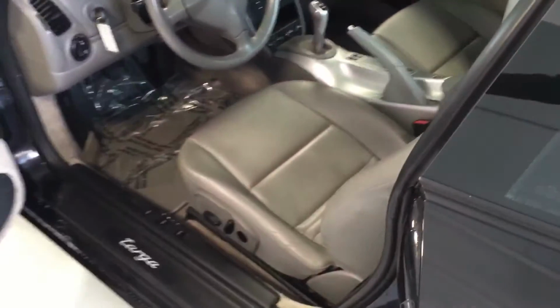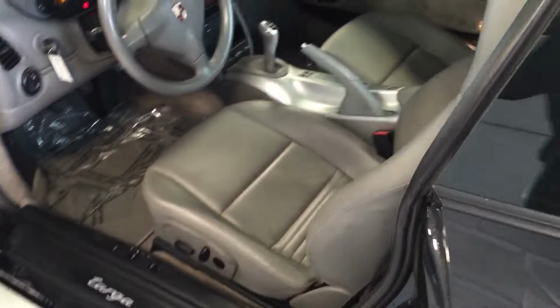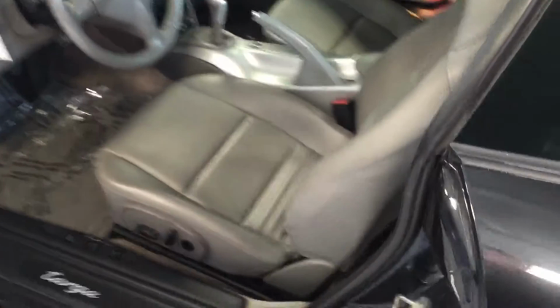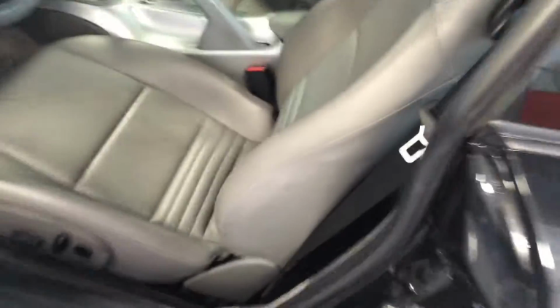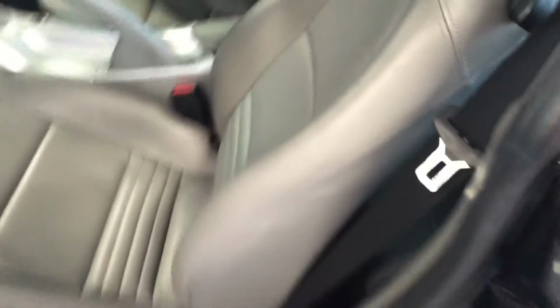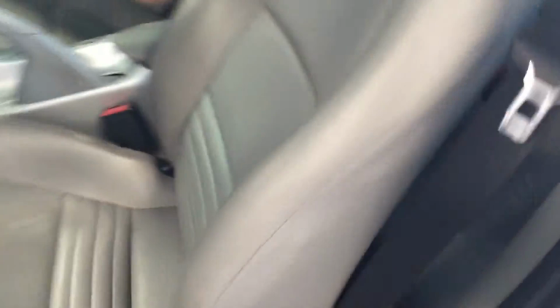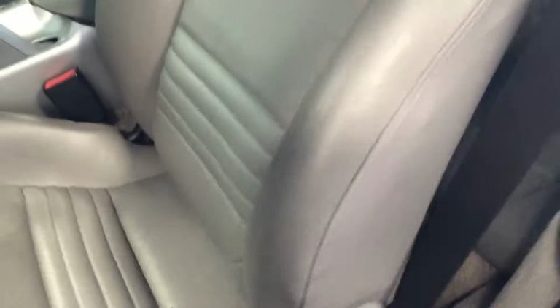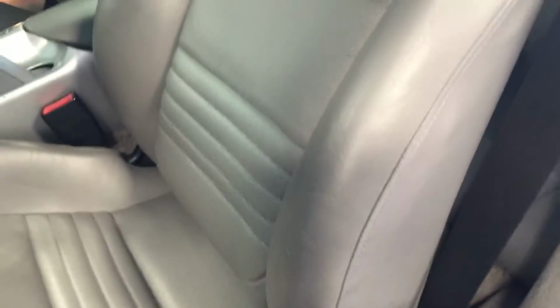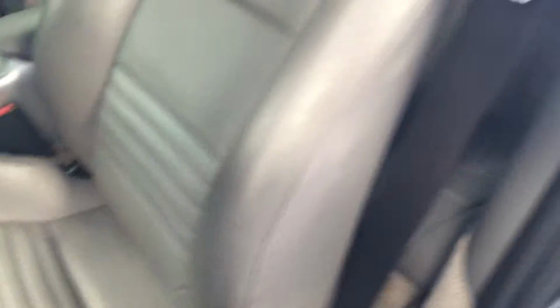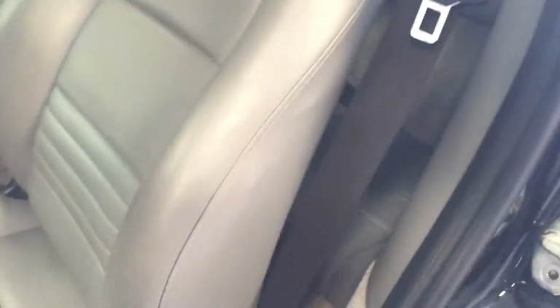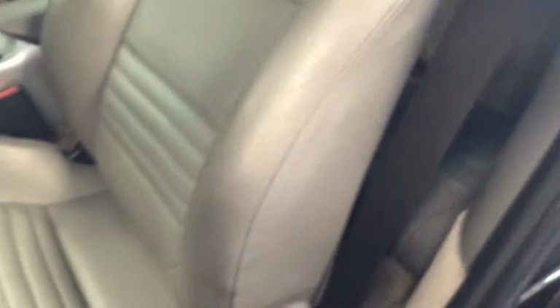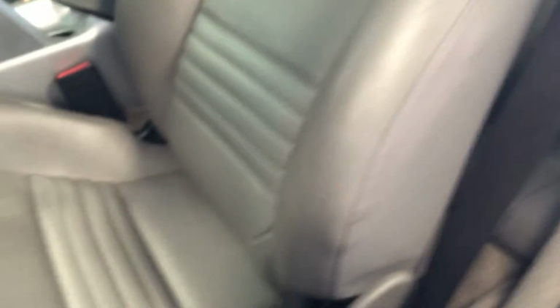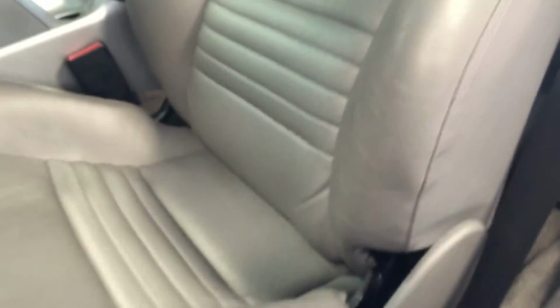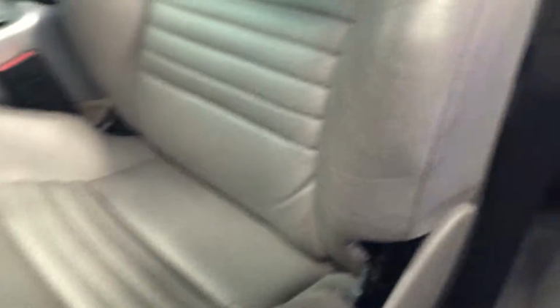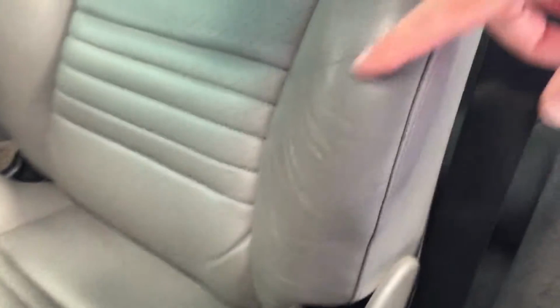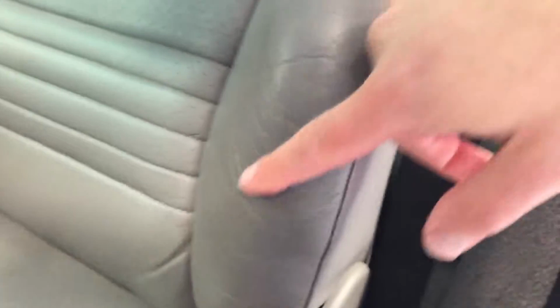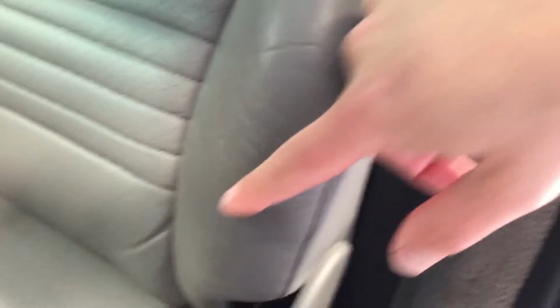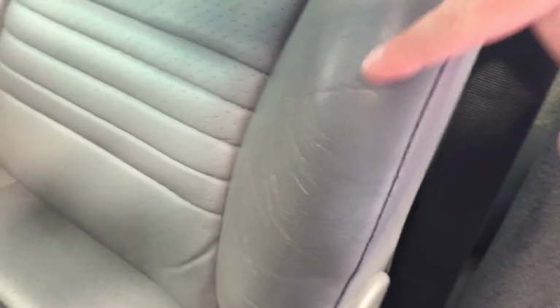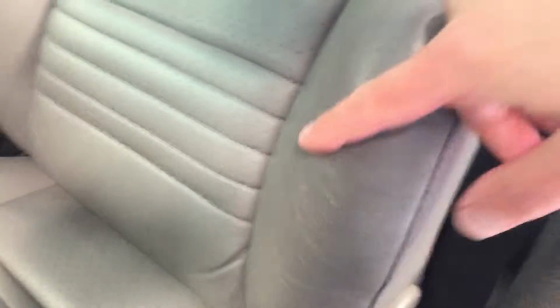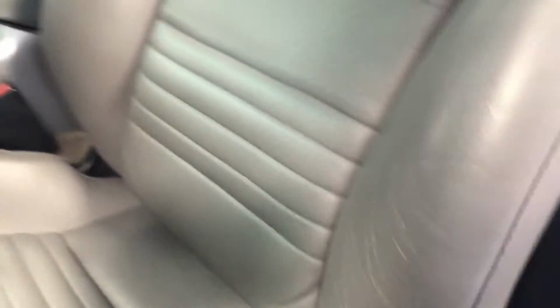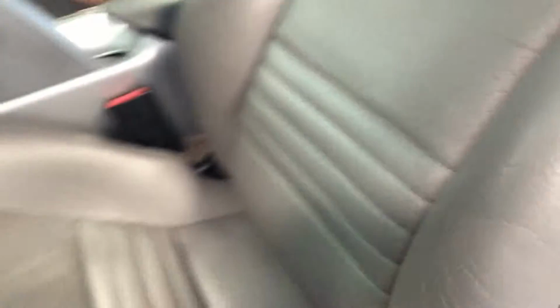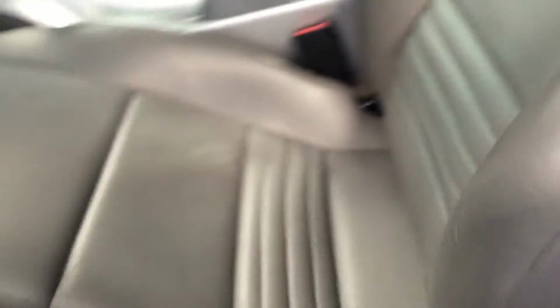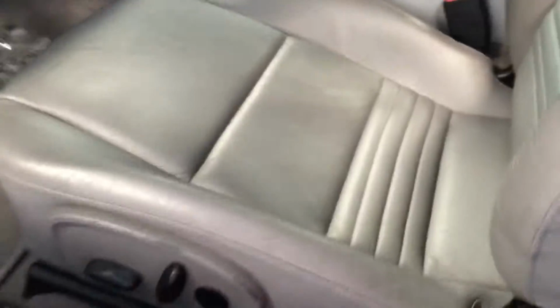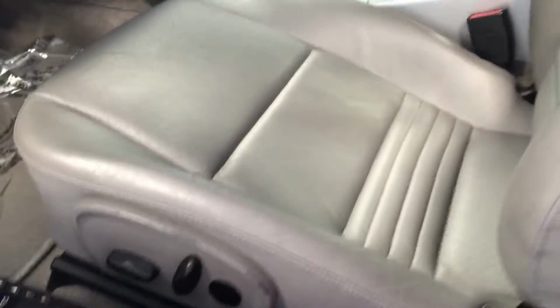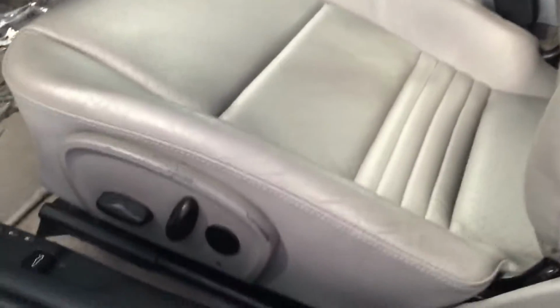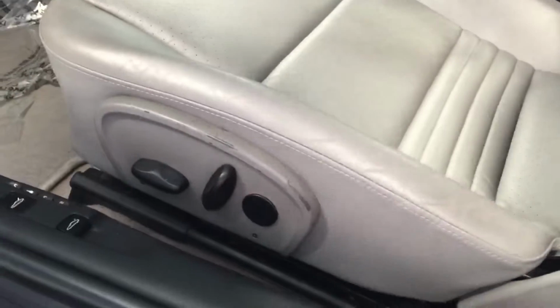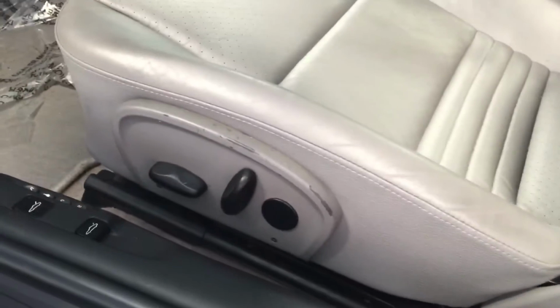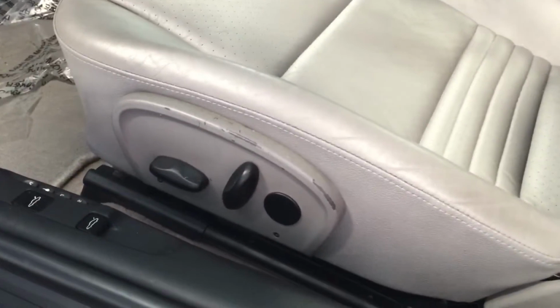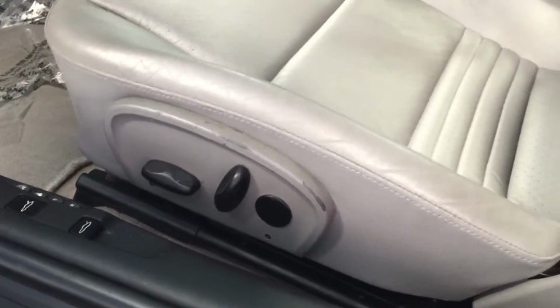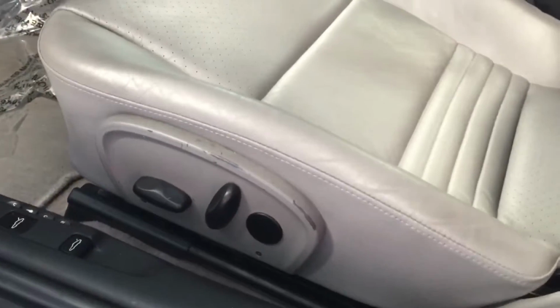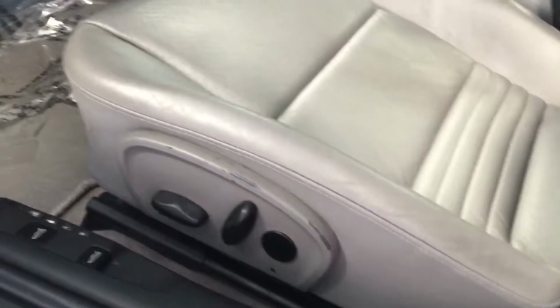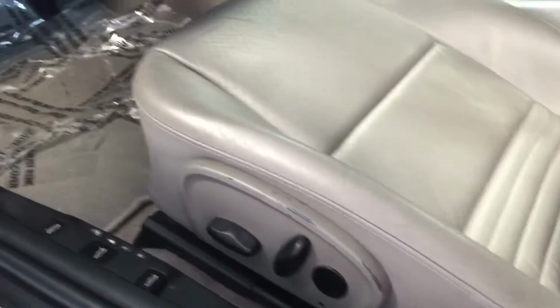The seat itself, as far as the bolster goes, doesn't look real bad. It's got a little bit of wear — nothing horrible. It's got some wear on the seat switch area.